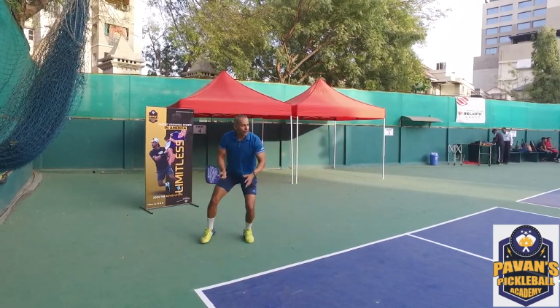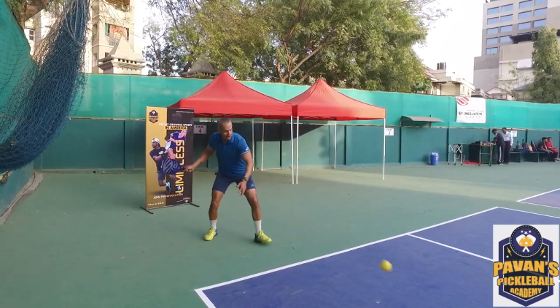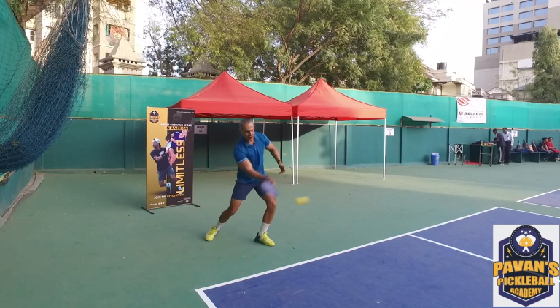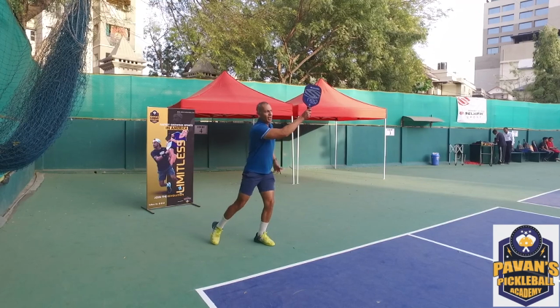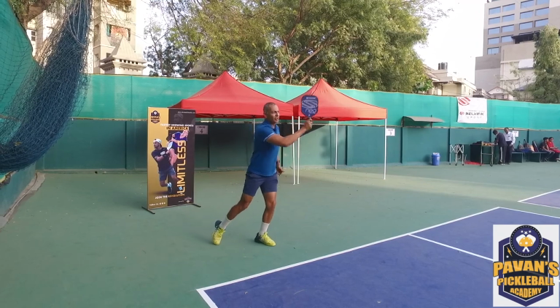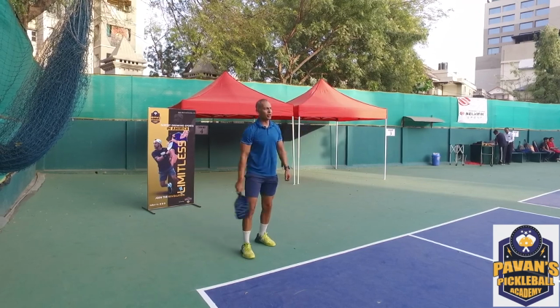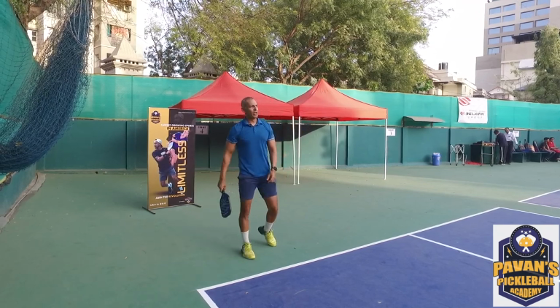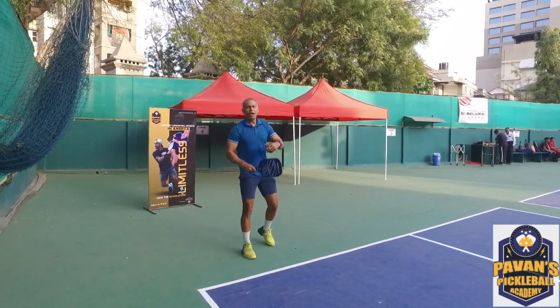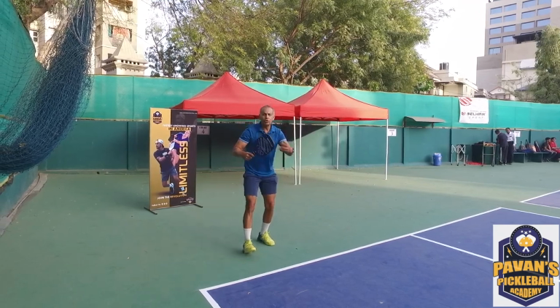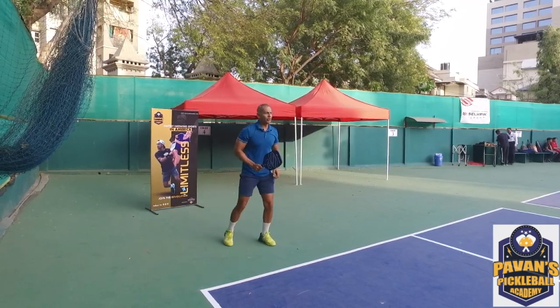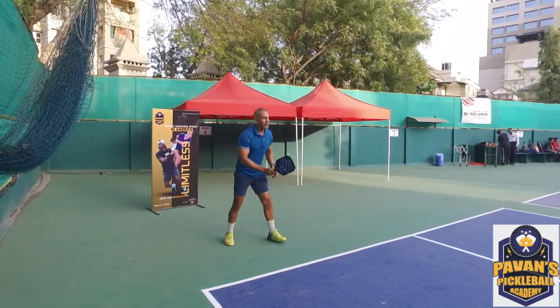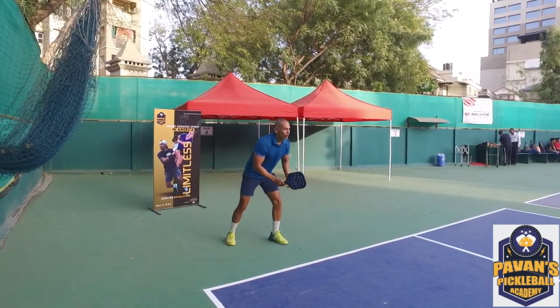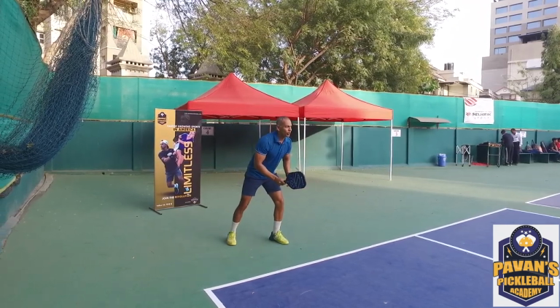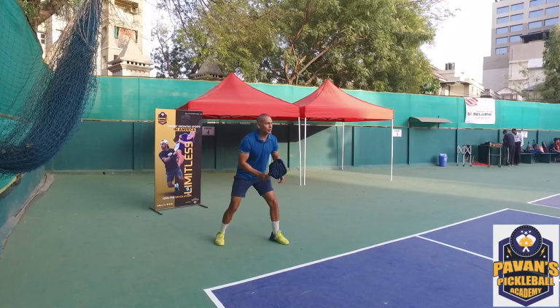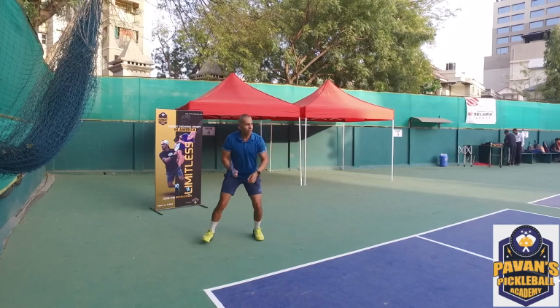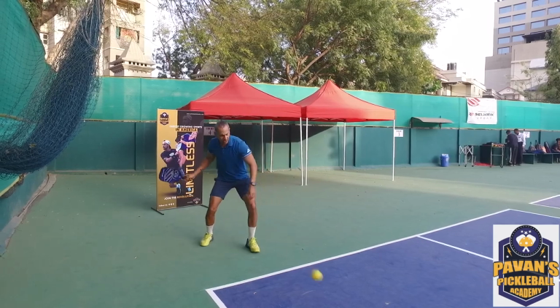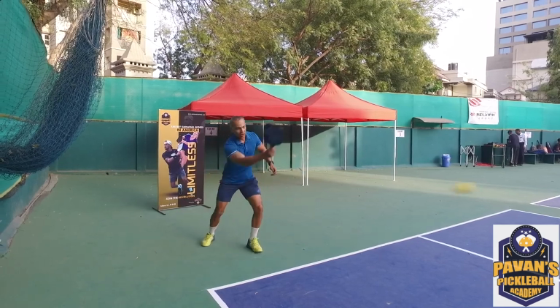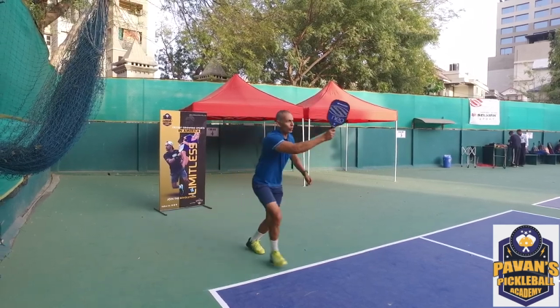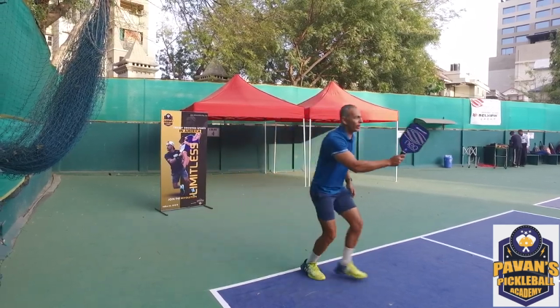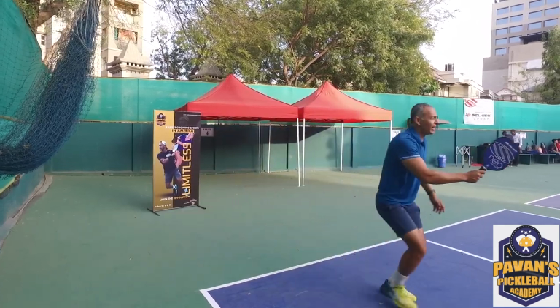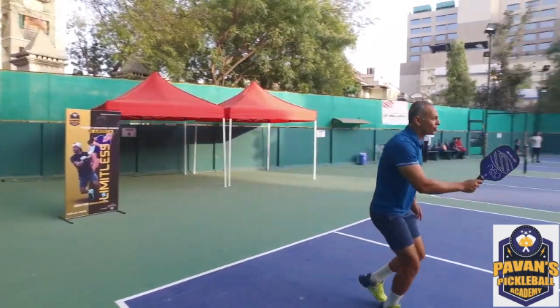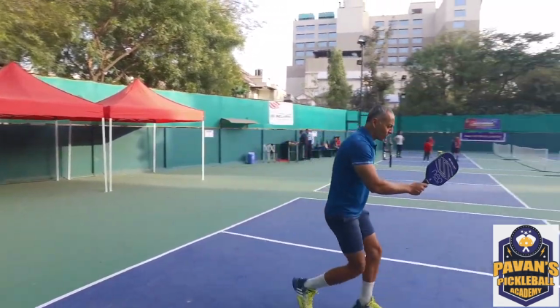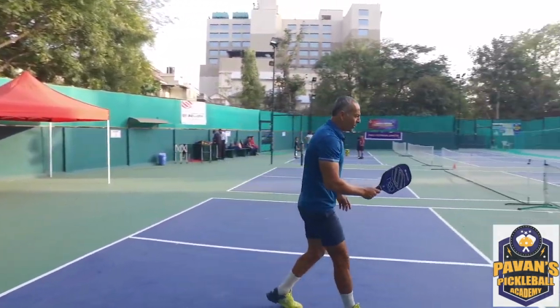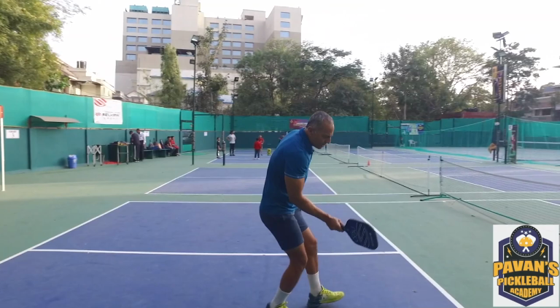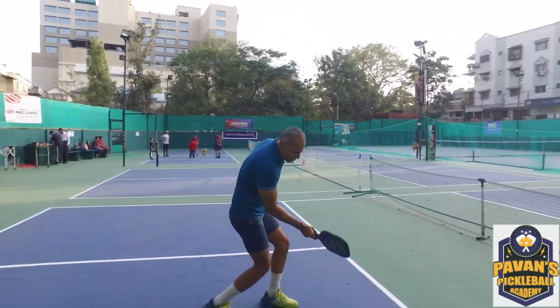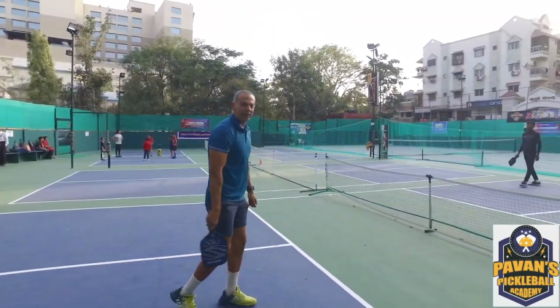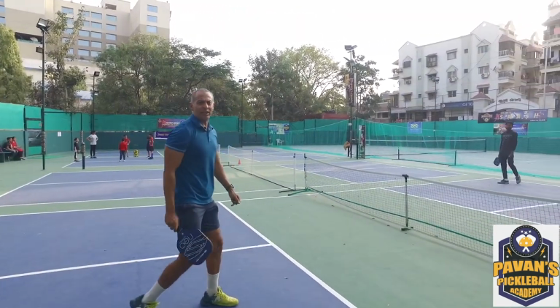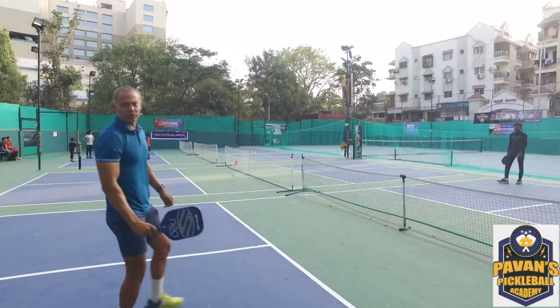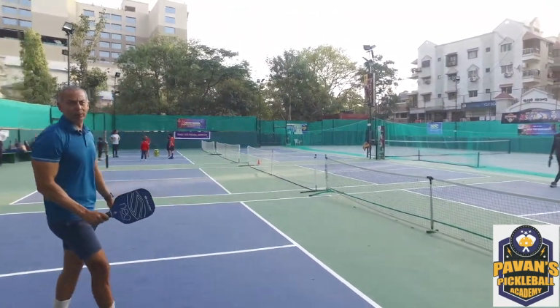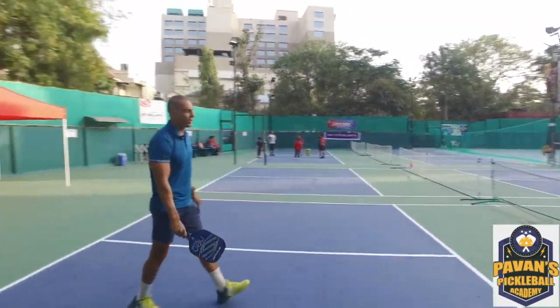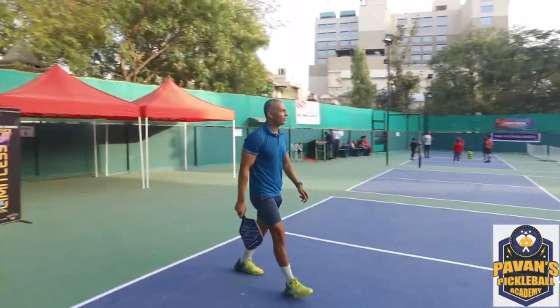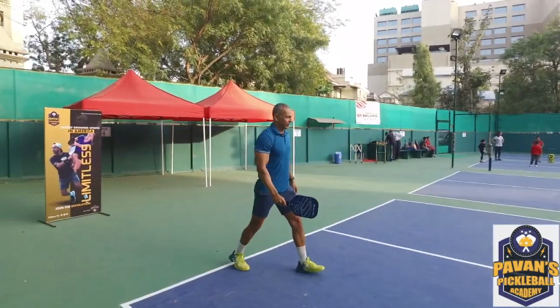Move your feet and give a deep return. After the return, you want to give a deep return, work your way in, and don't stop — keep going and try to make a volley right there. Let's demonstrate that one more time.